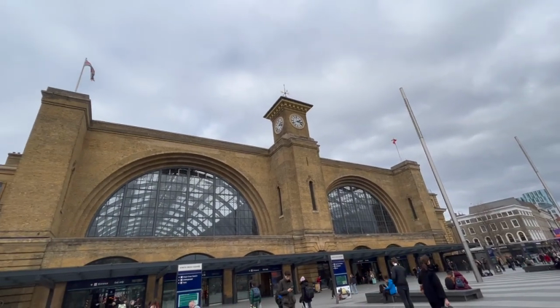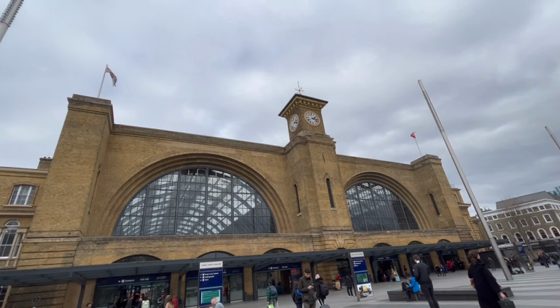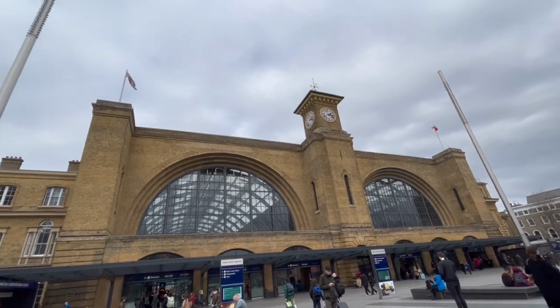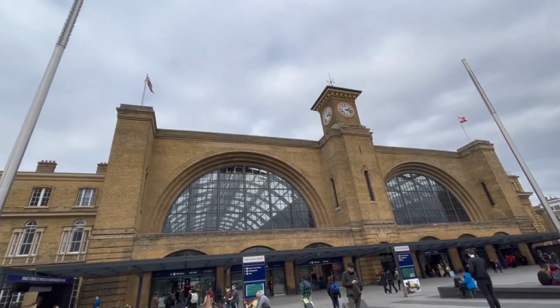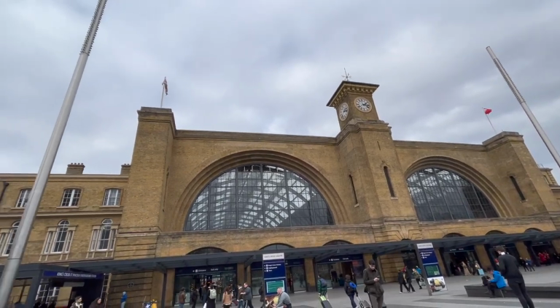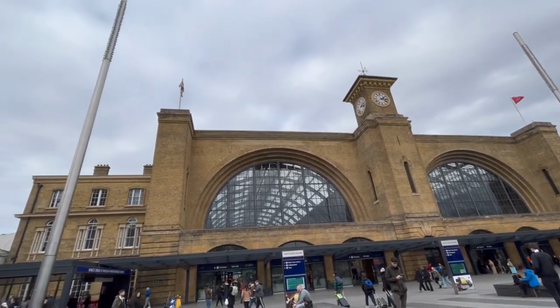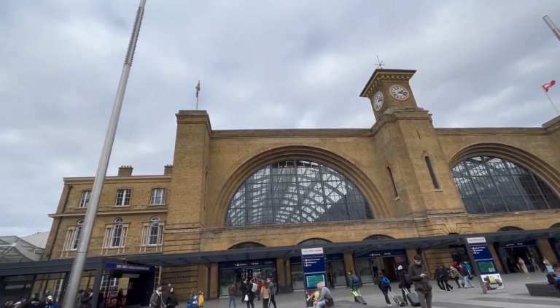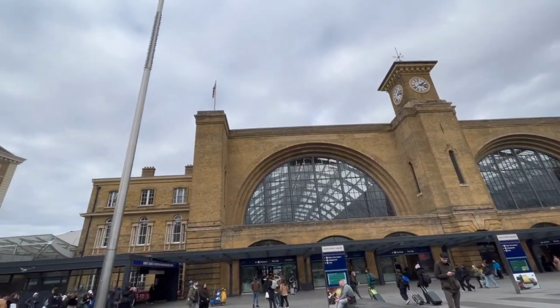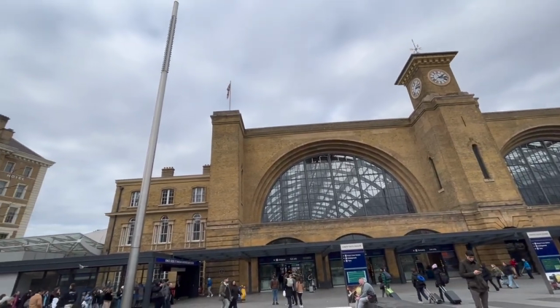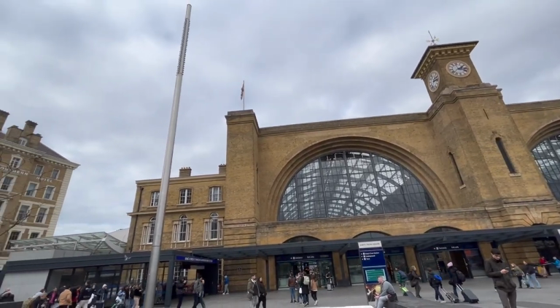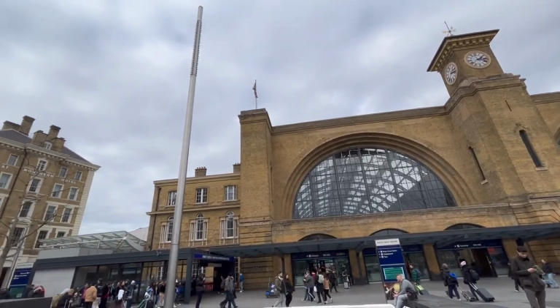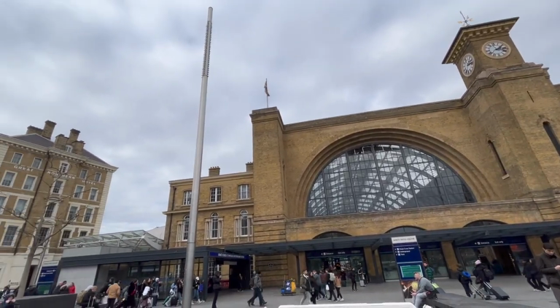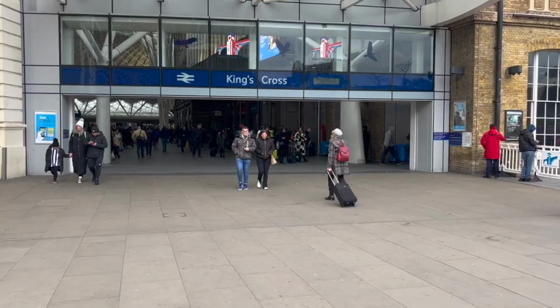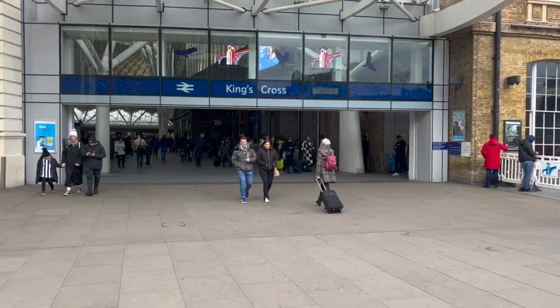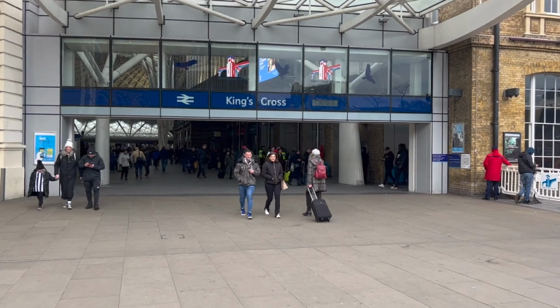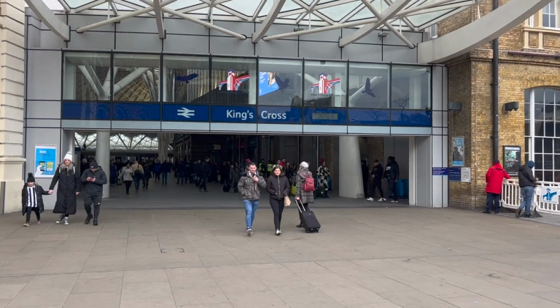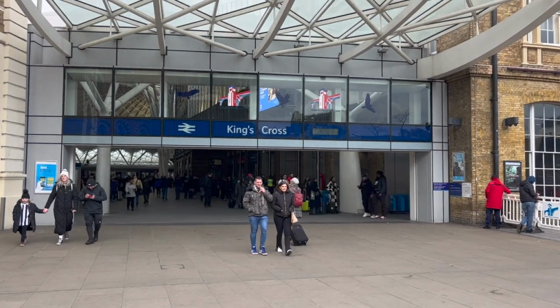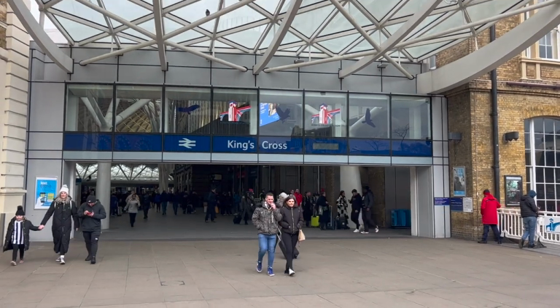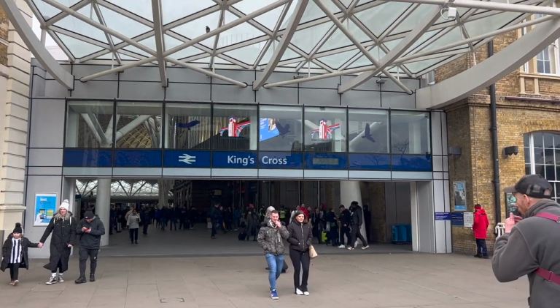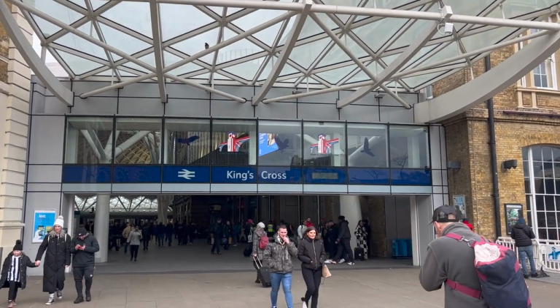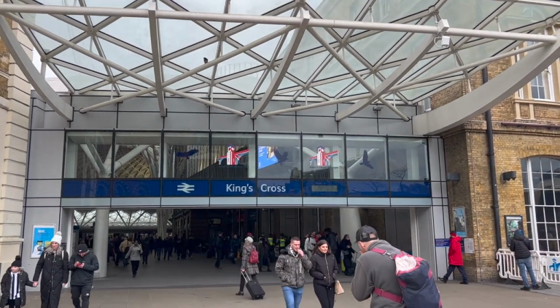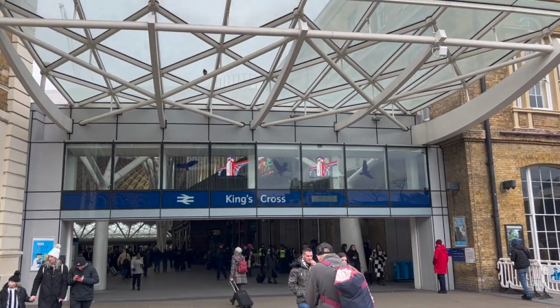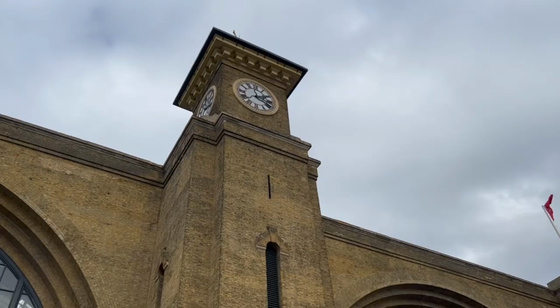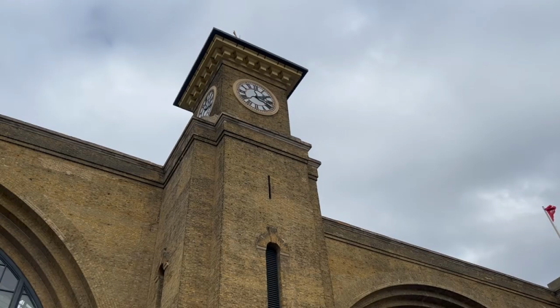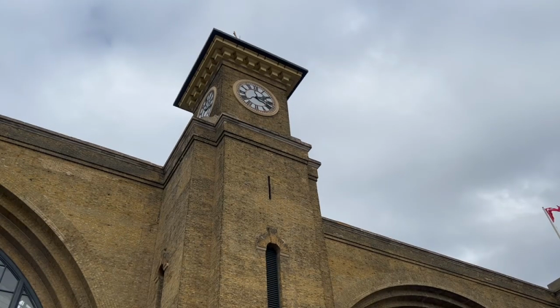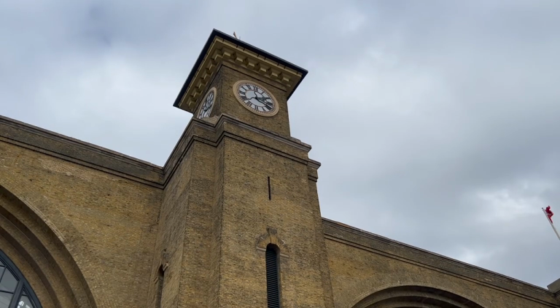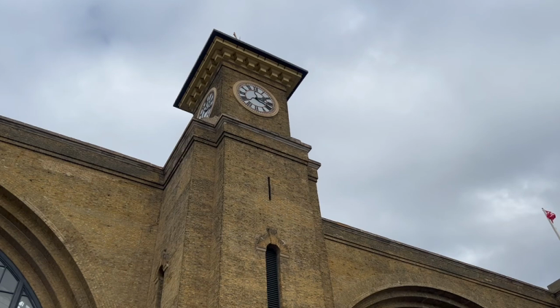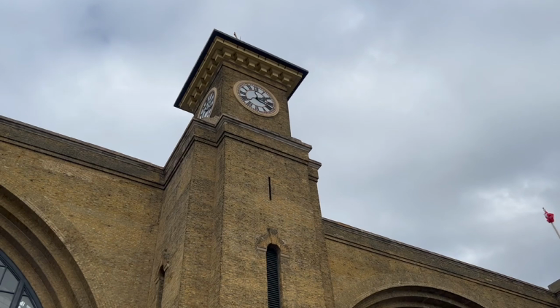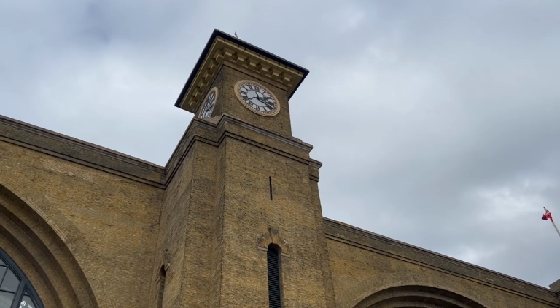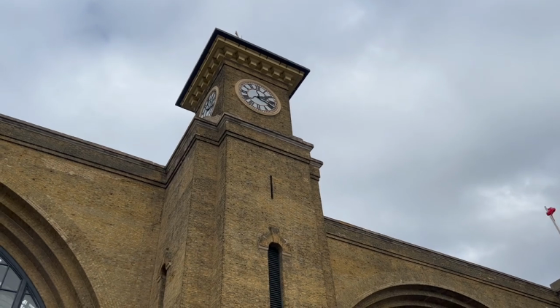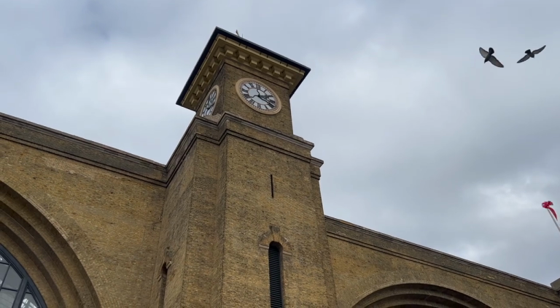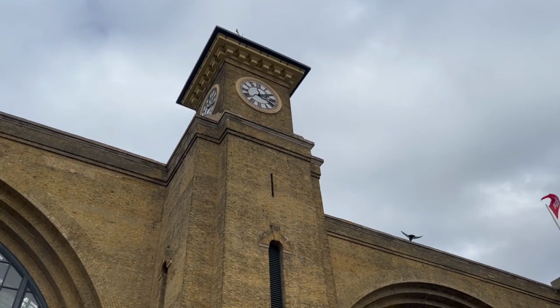Trains also head north from the rail station as far as Scotland. King's Cross is also where you can see Harry Potter and his fellow wizards depart for Hogwarts from Platform 9 and 3 quarters.